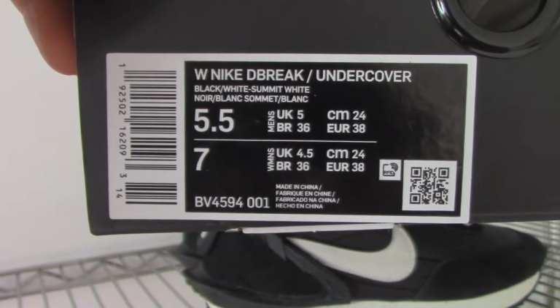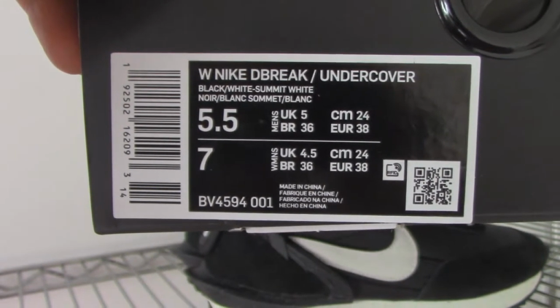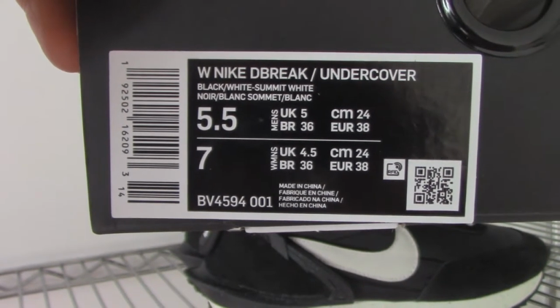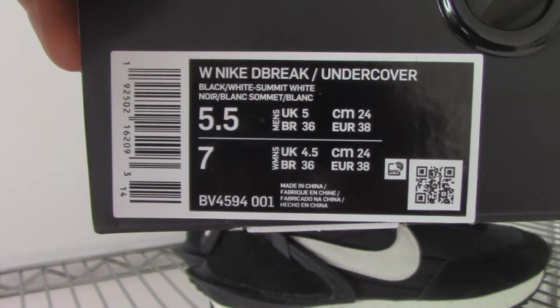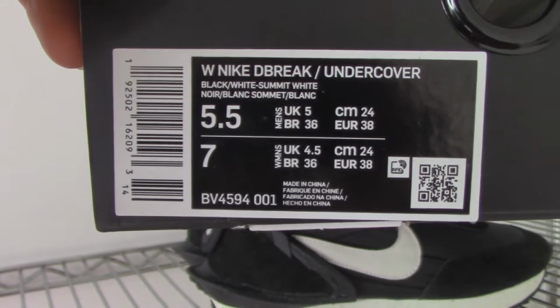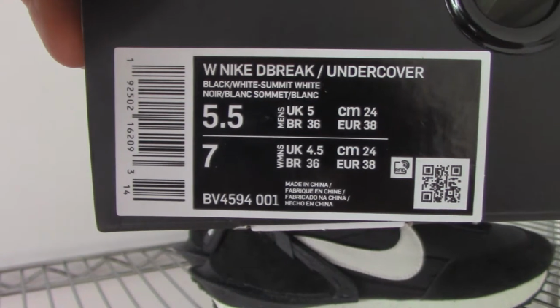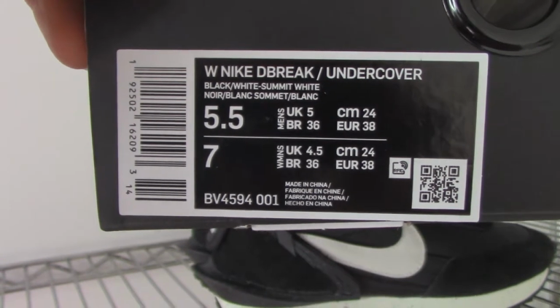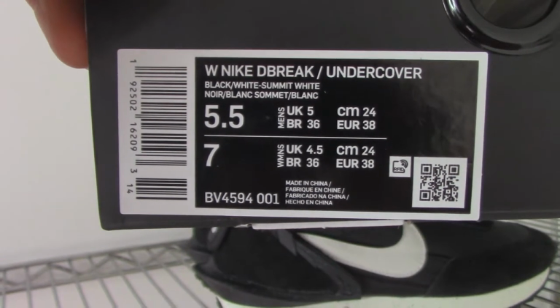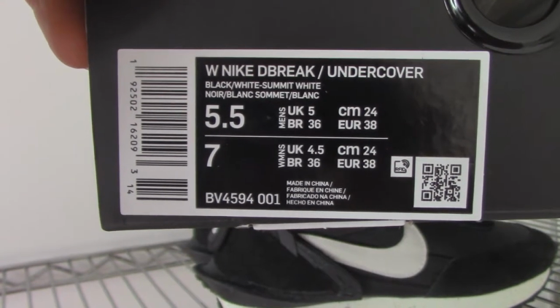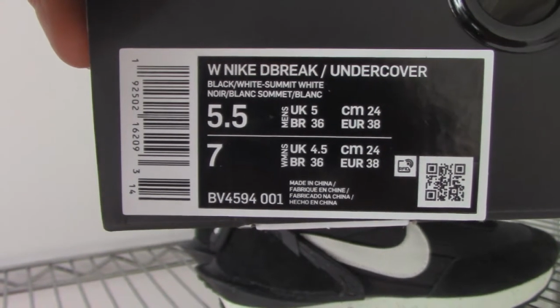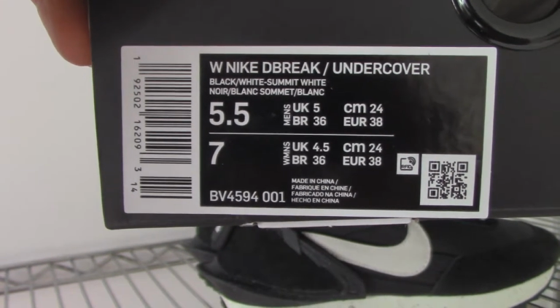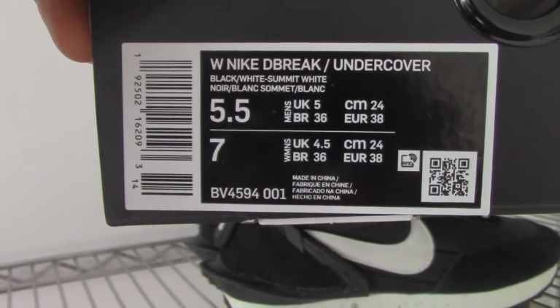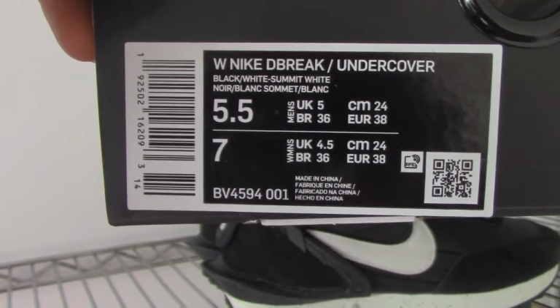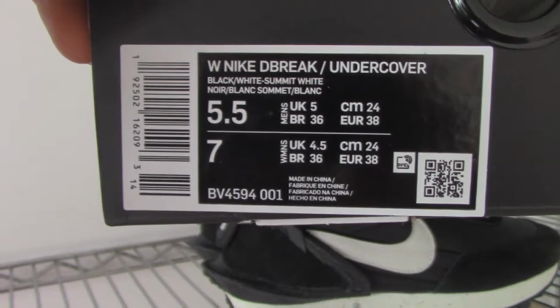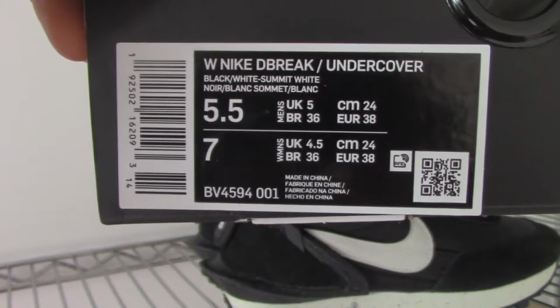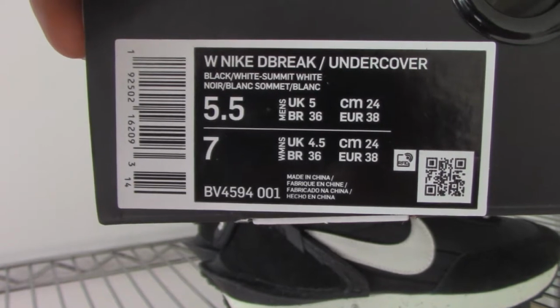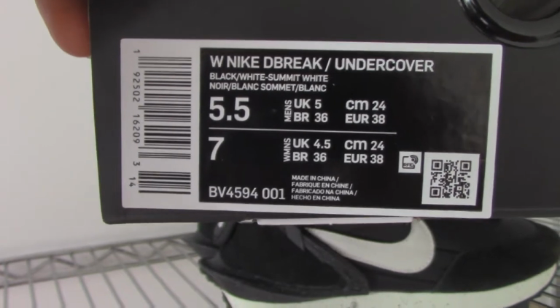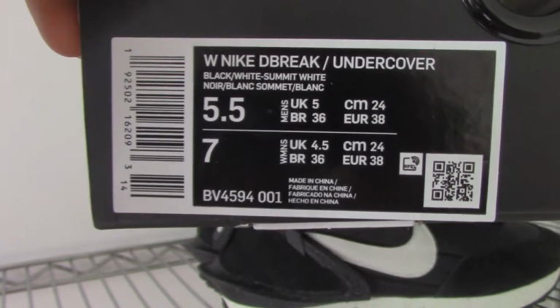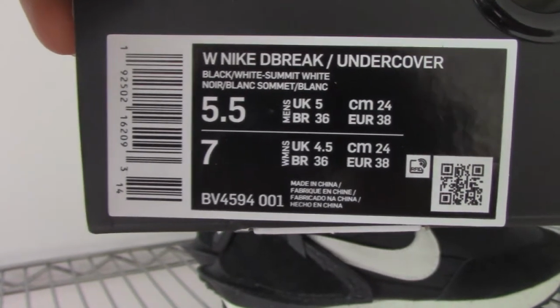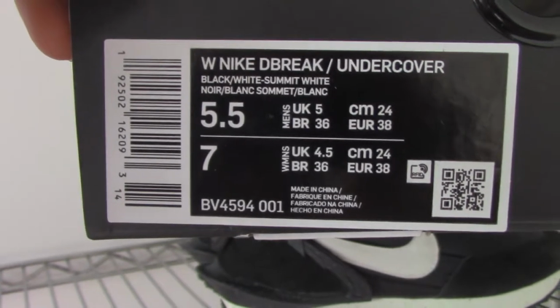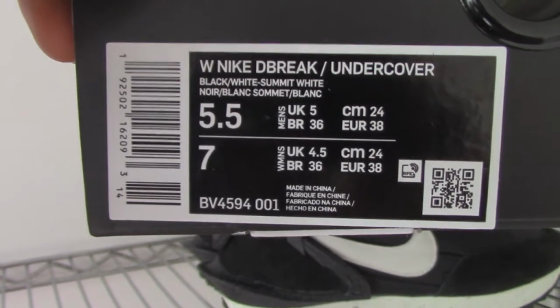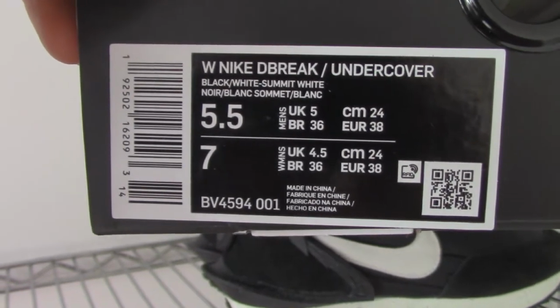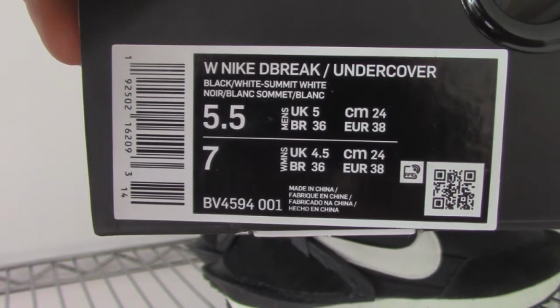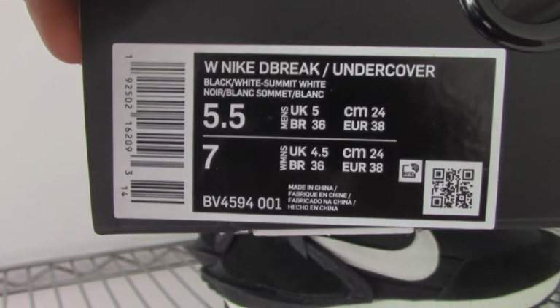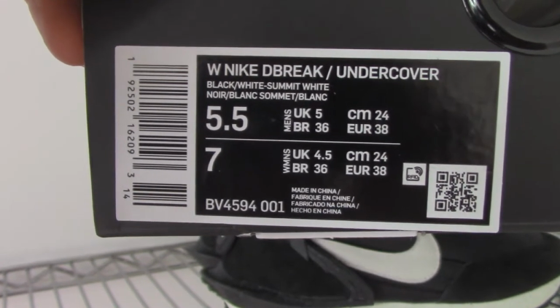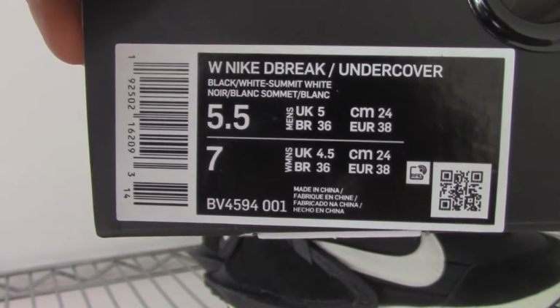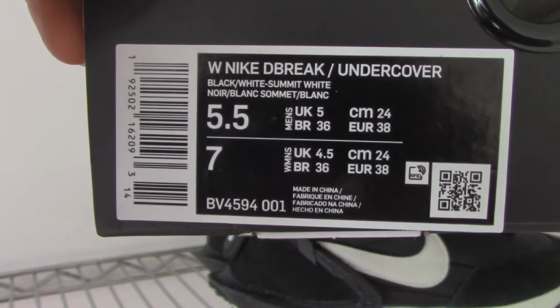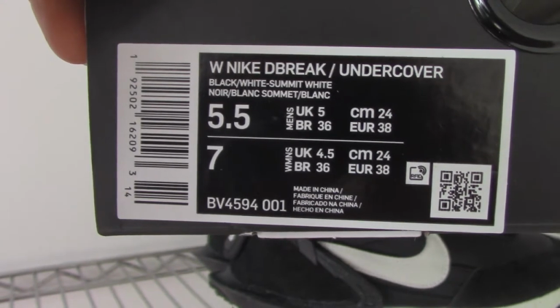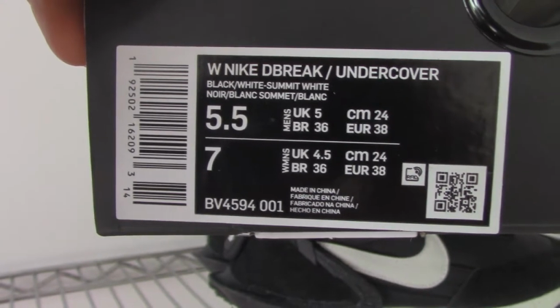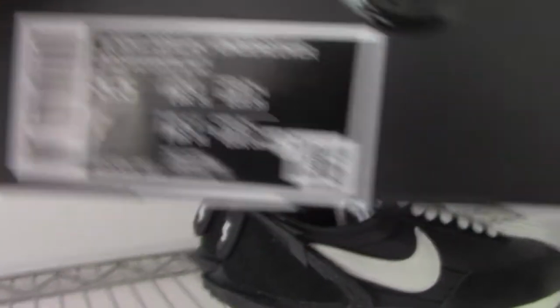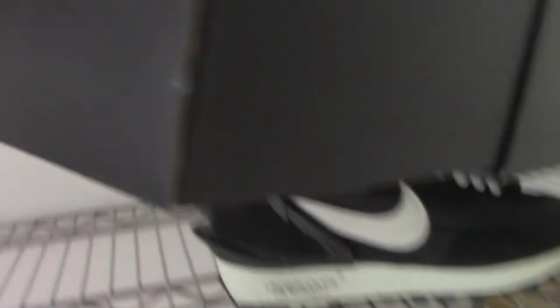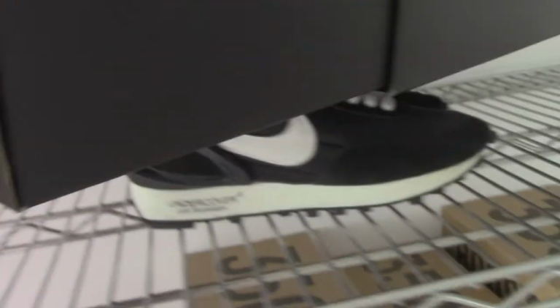Size: US 5.5. And the other details are clearly visible here, so you can check it. And now let me show the shoes.